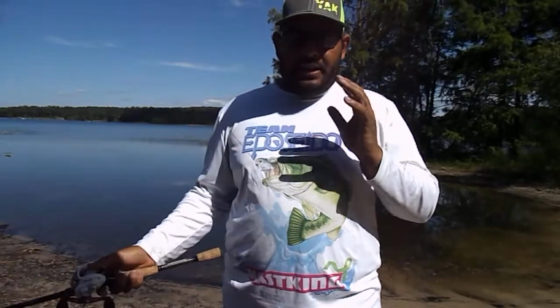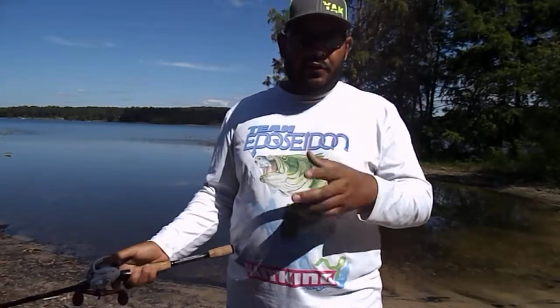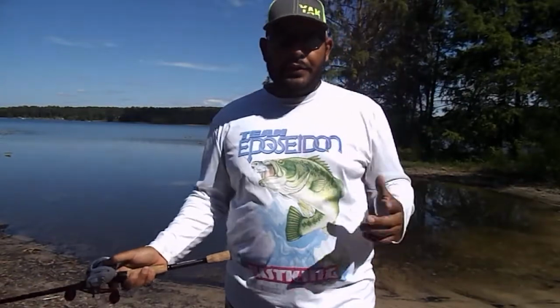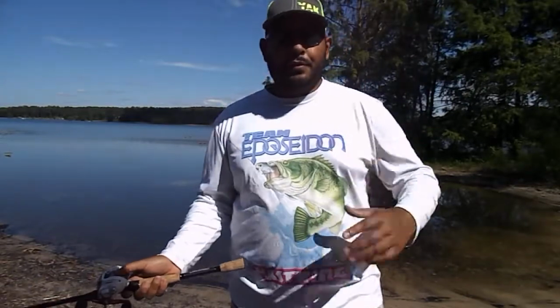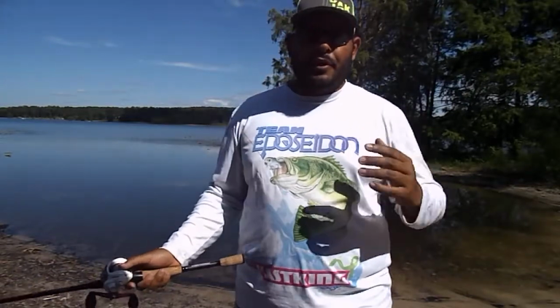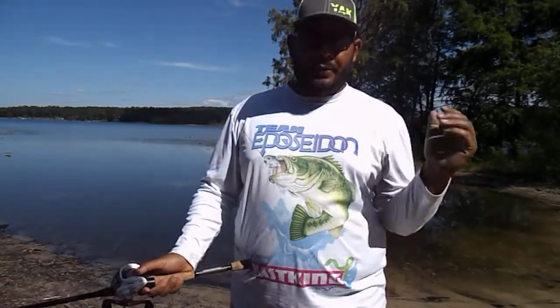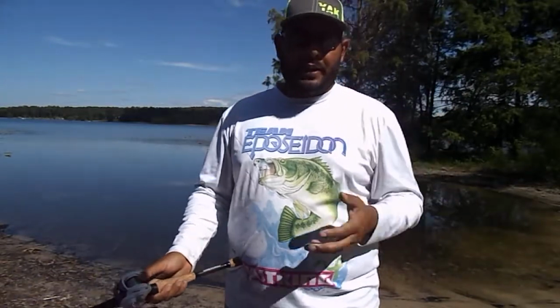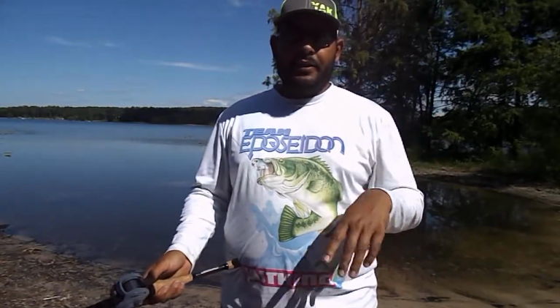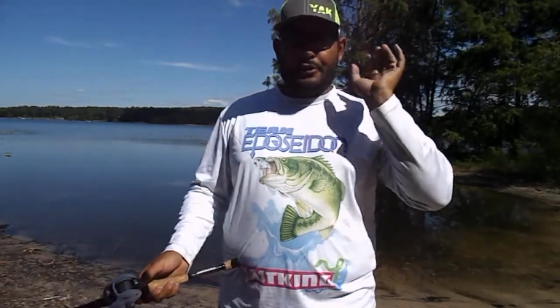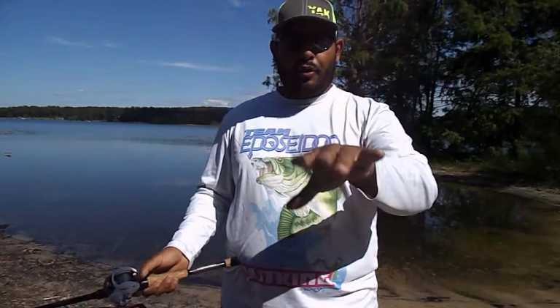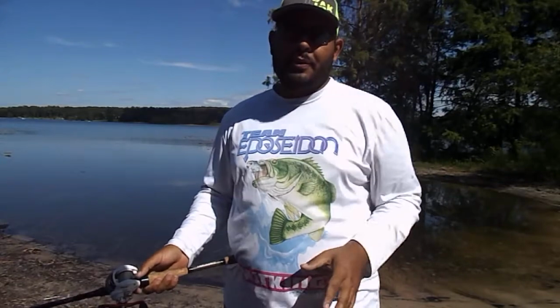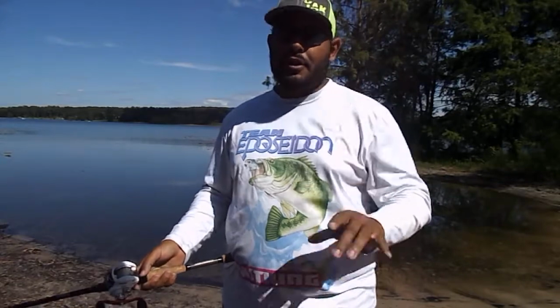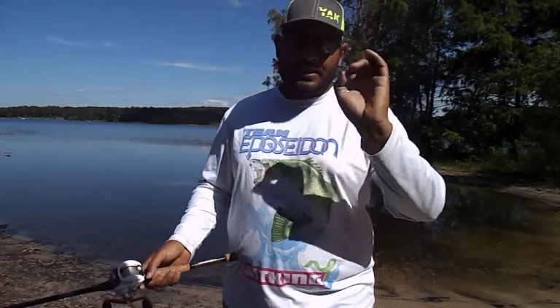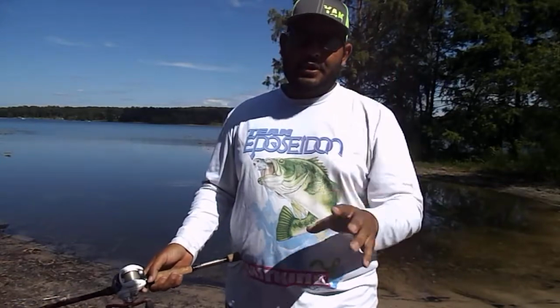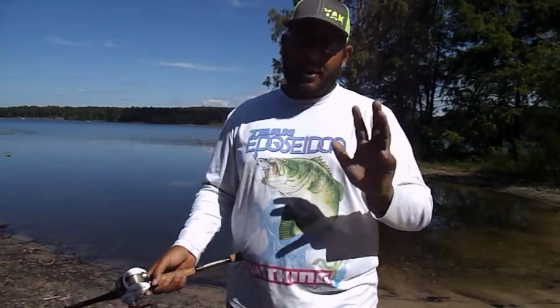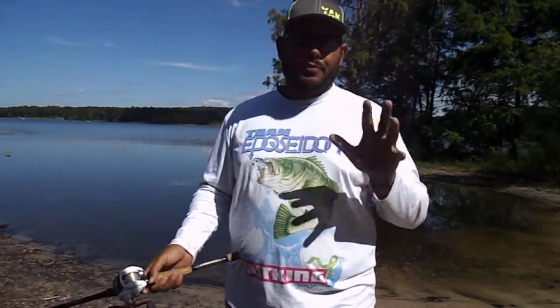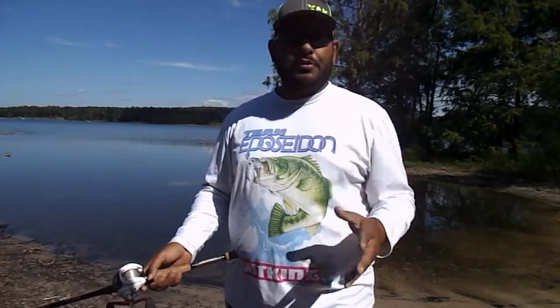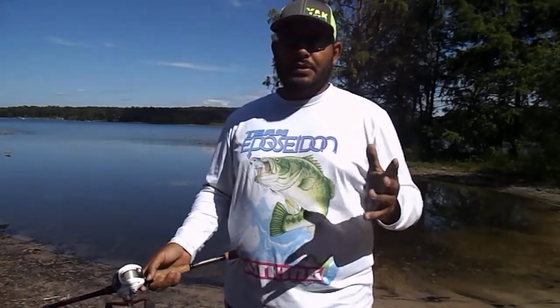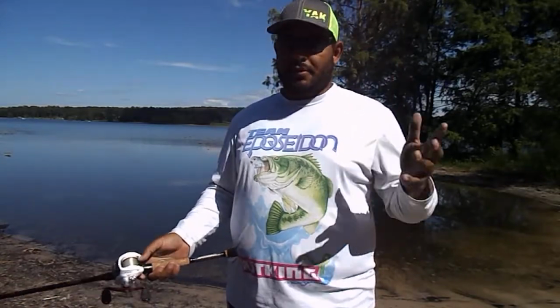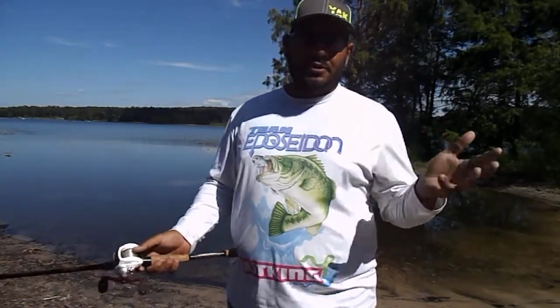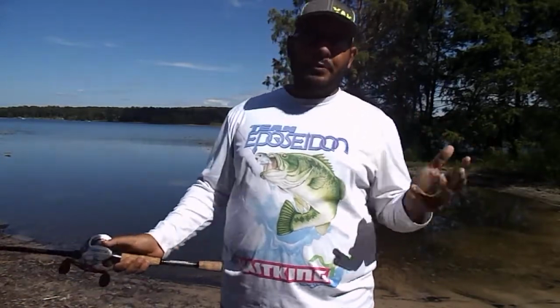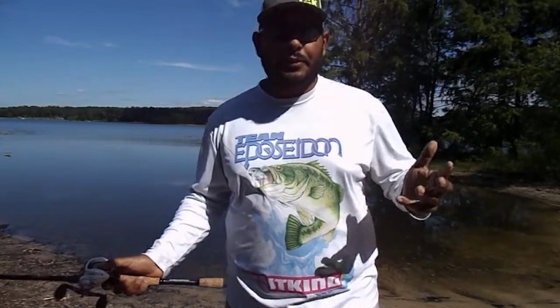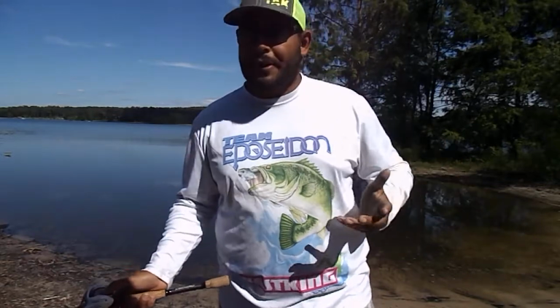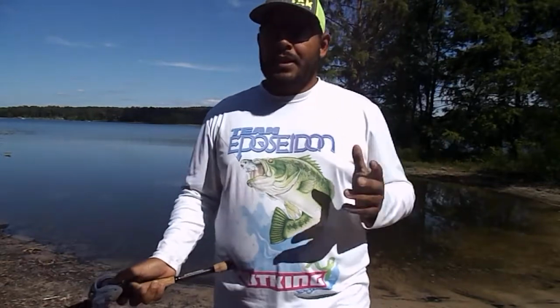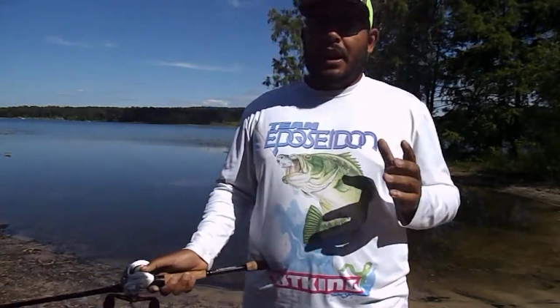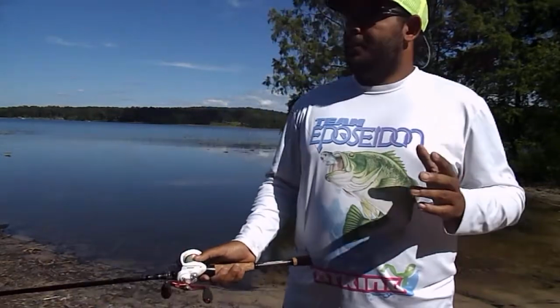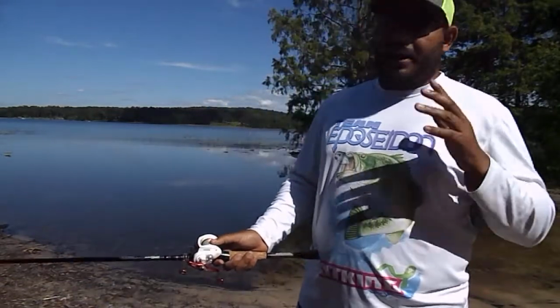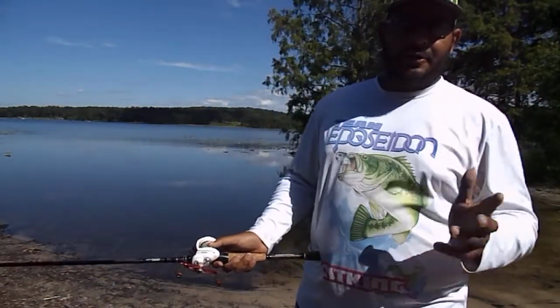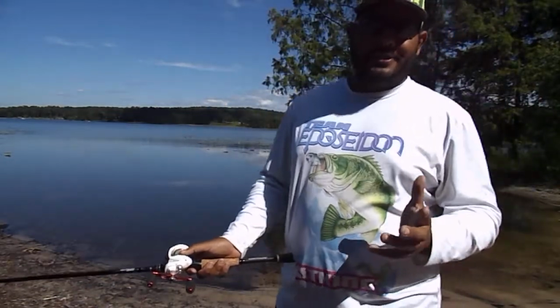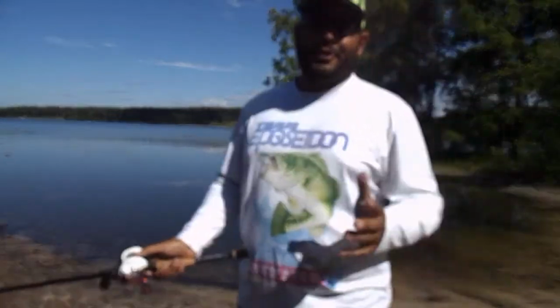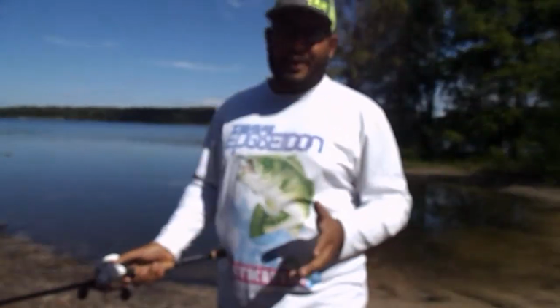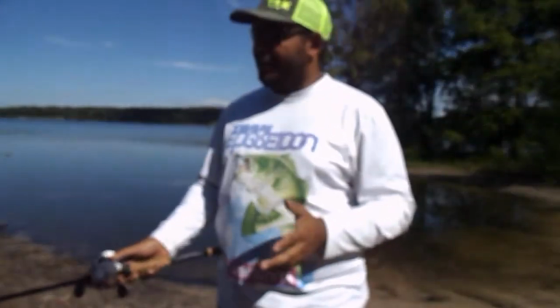If you've ever fished with me, you know I abuse my gear. I just throw my gear in the bed of the truck — it stays there during rainstorms, snowstorms — well, snowstorms not anymore, I still live in Florida now. But I don't take too great of care of my gear.